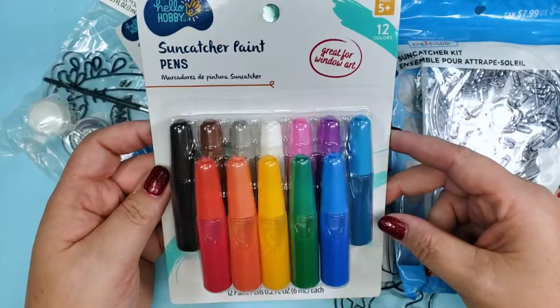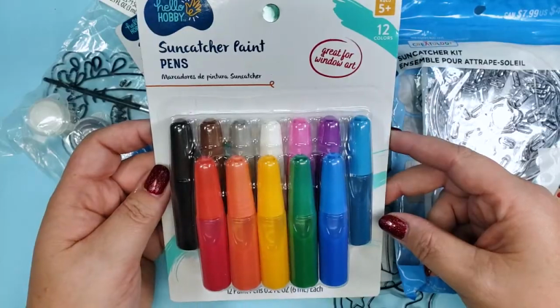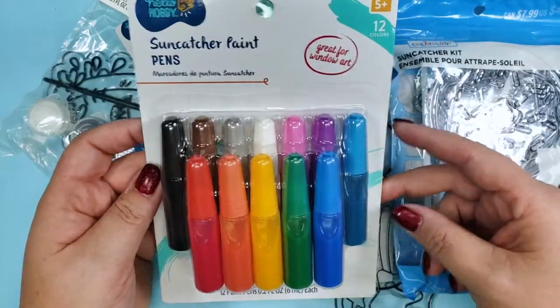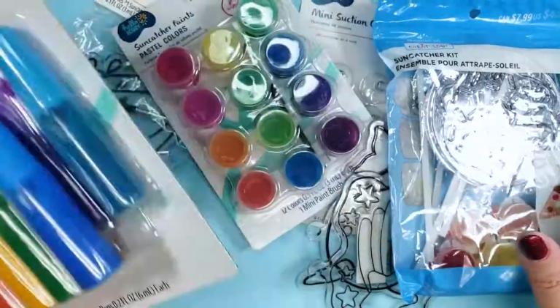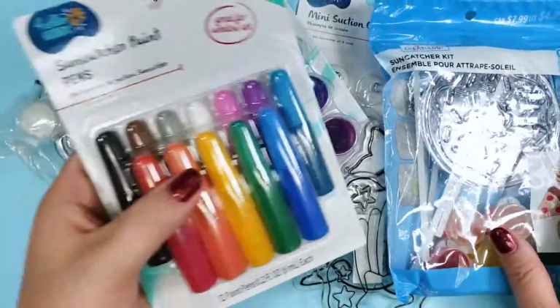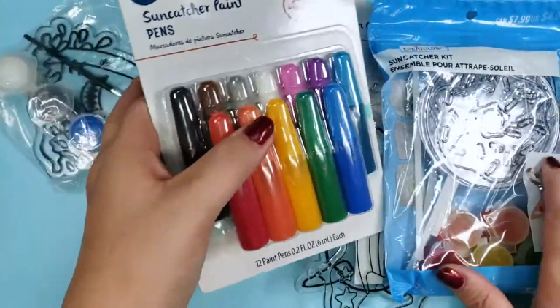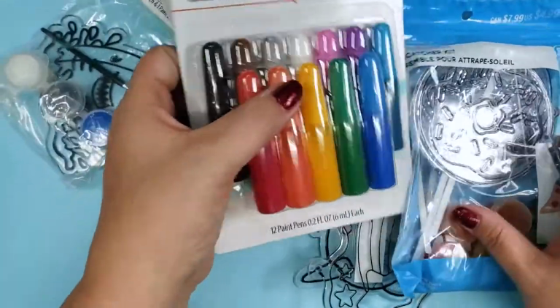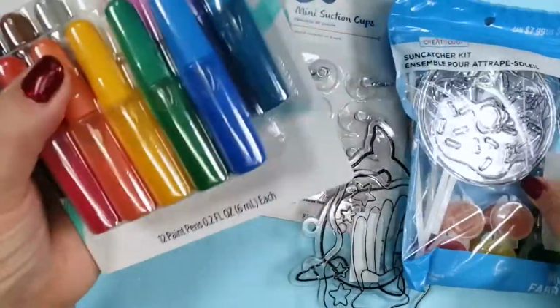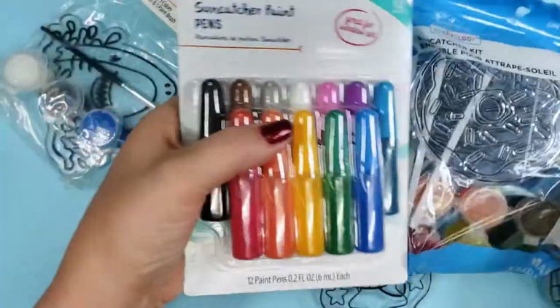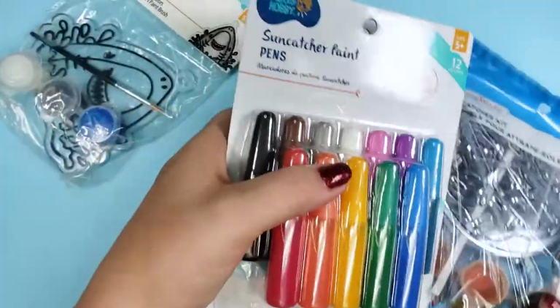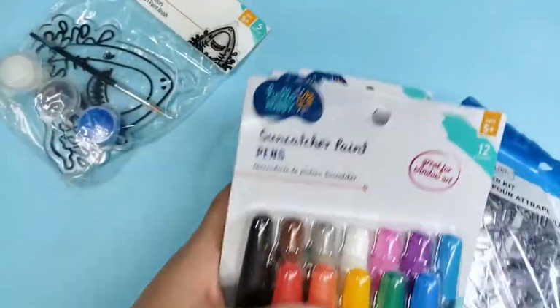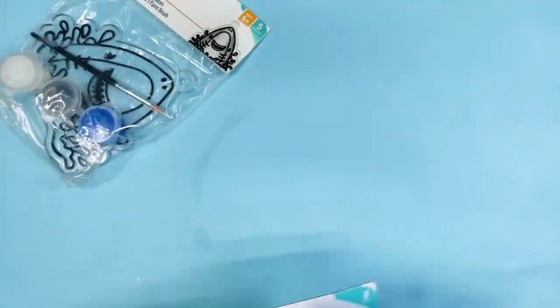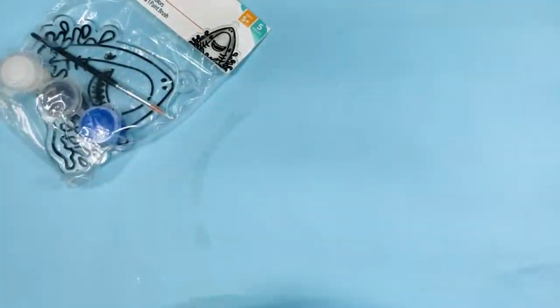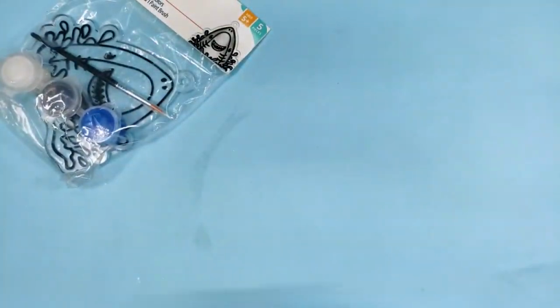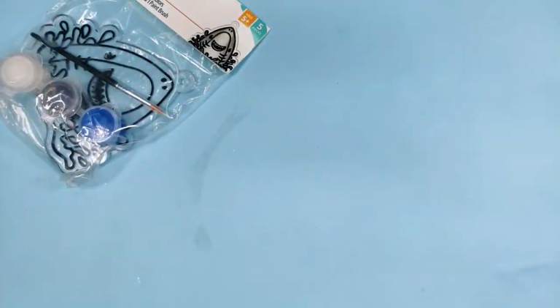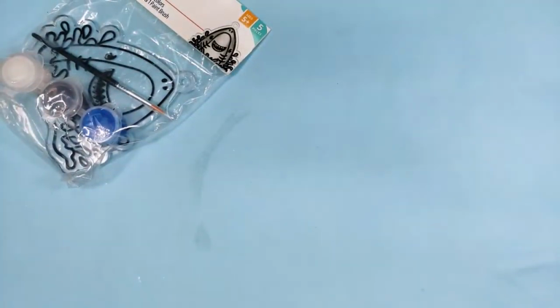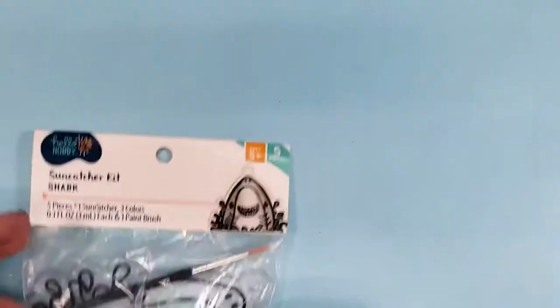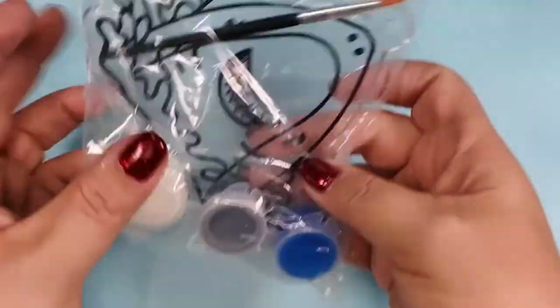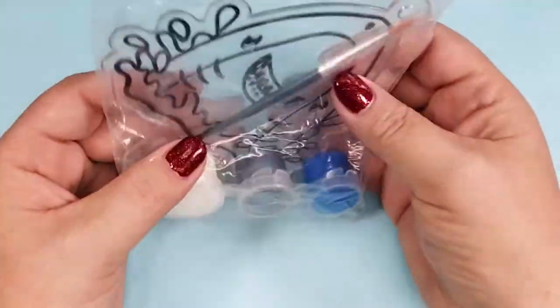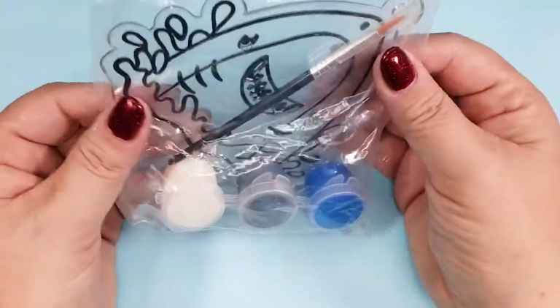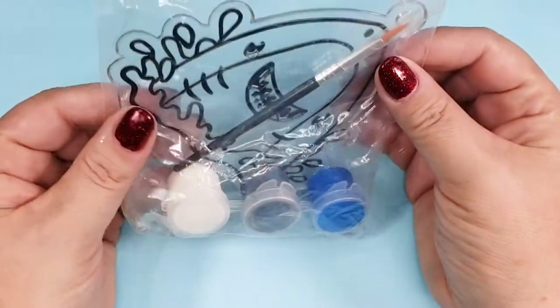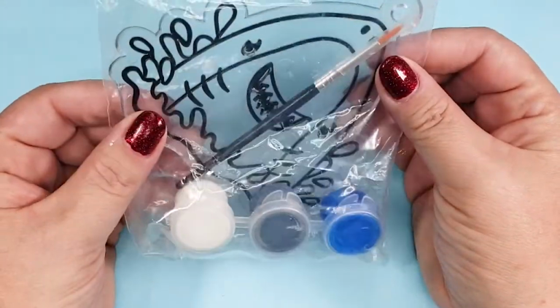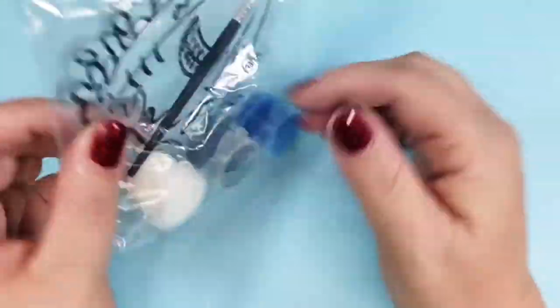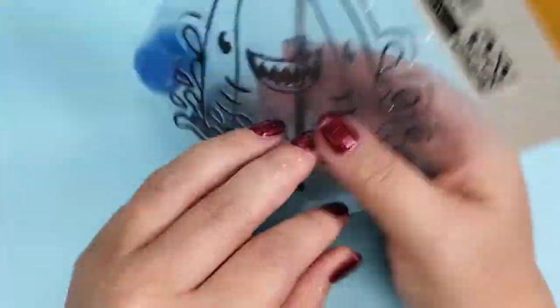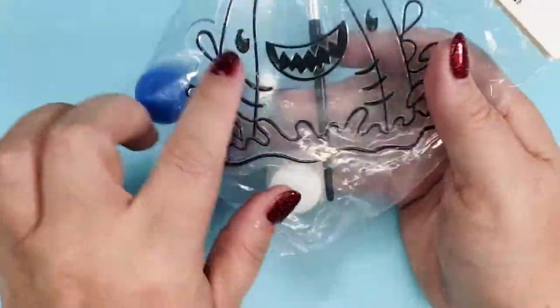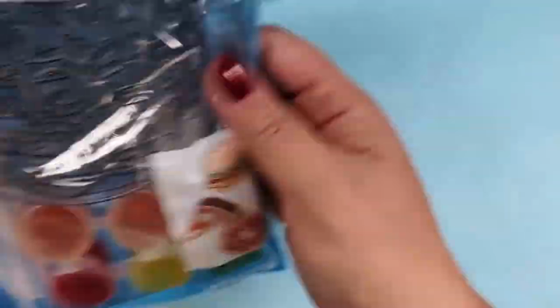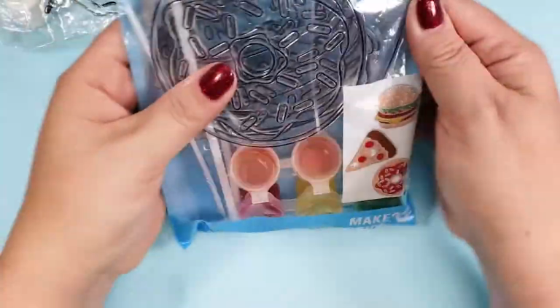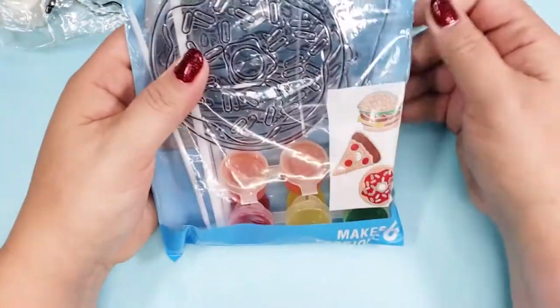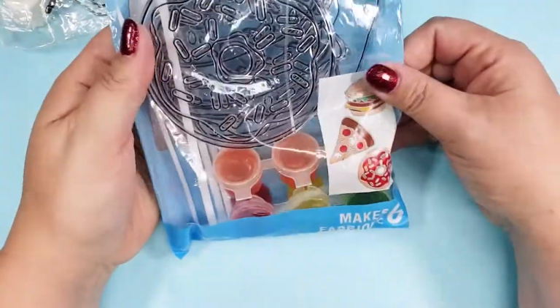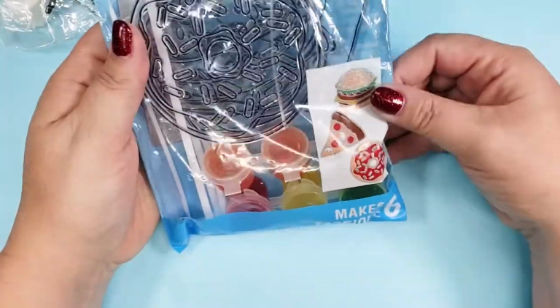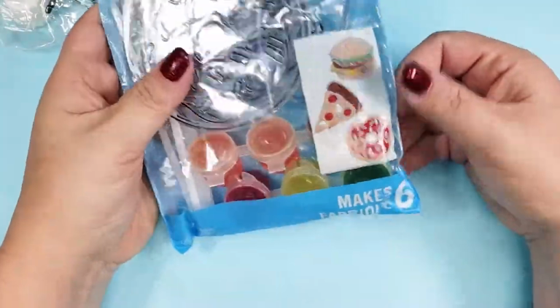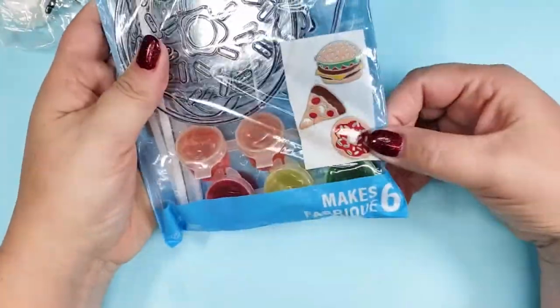I have no idea if this is going to be interesting, but I want to do it anyway. In addition to this shark kit, I also got this kit that has hamburgers, pizza, and donuts.